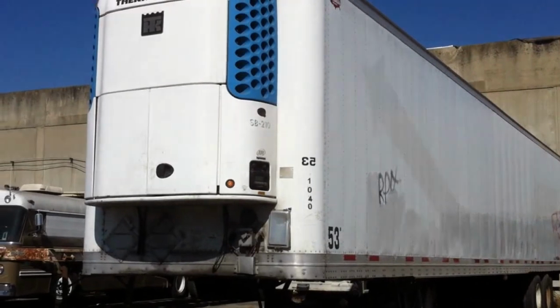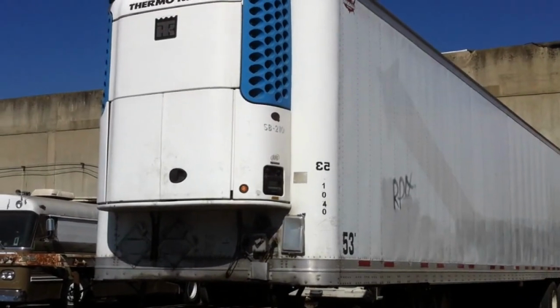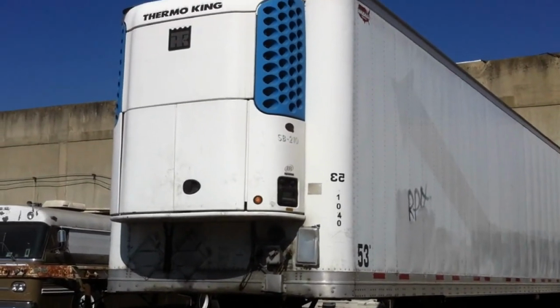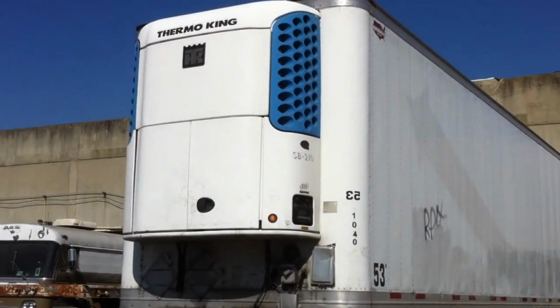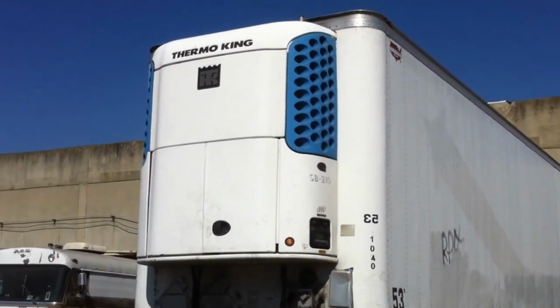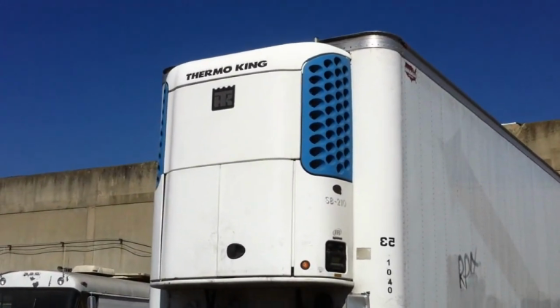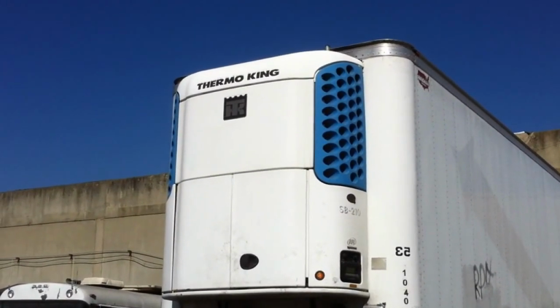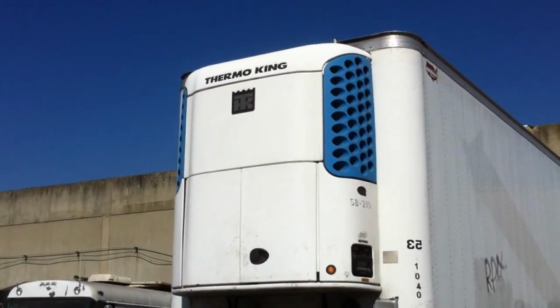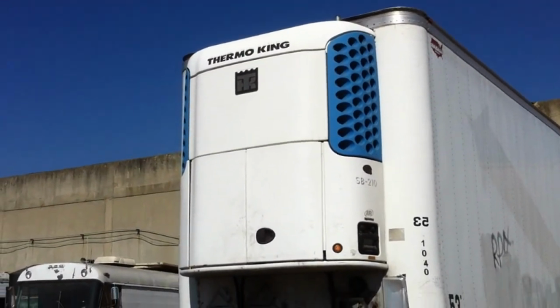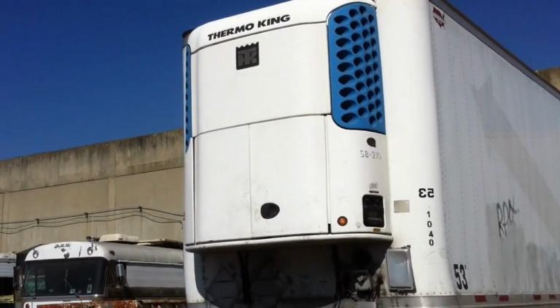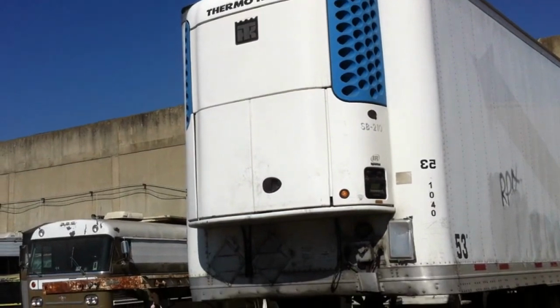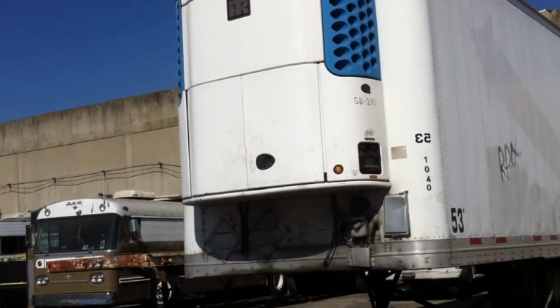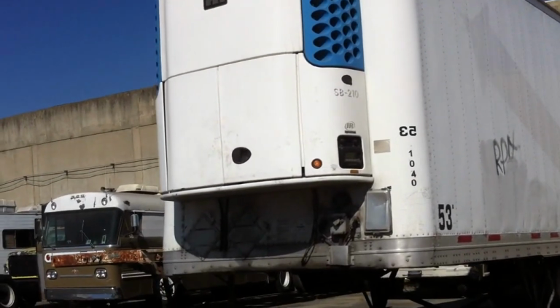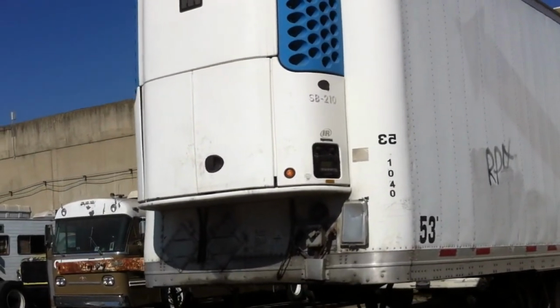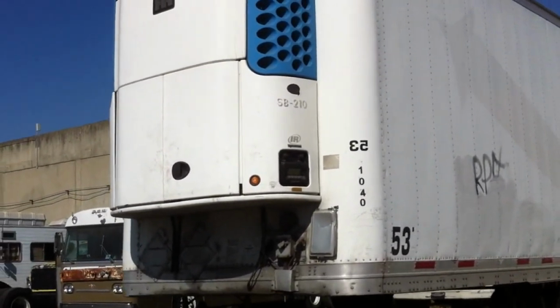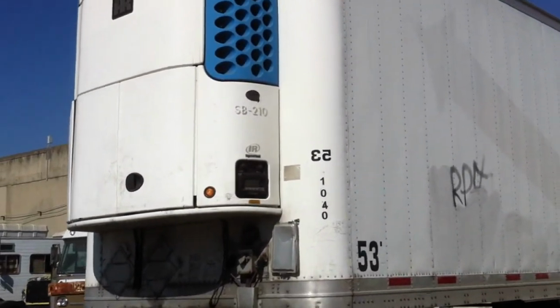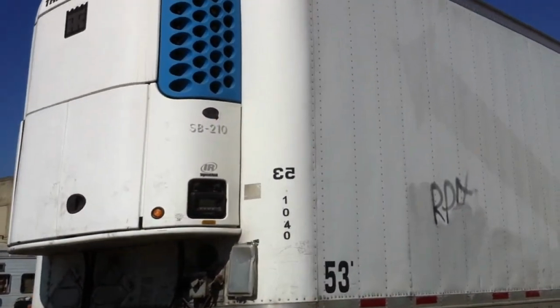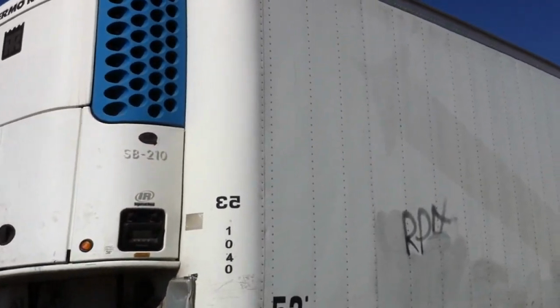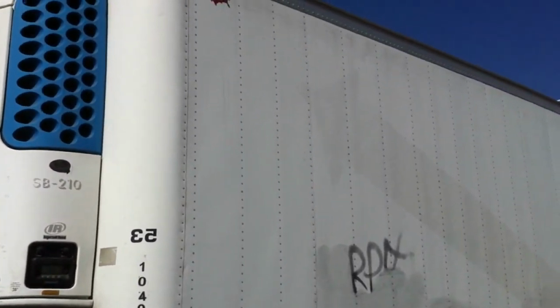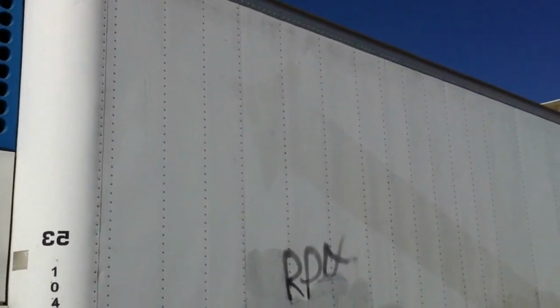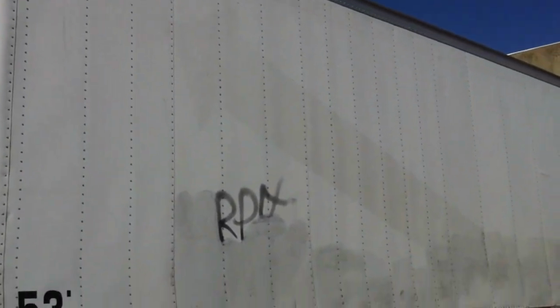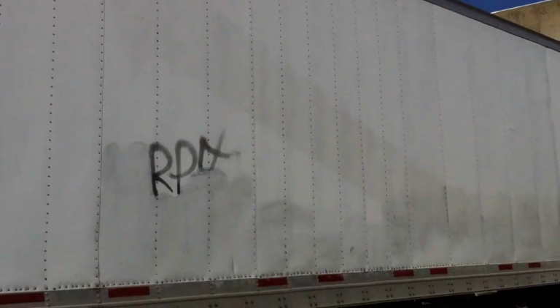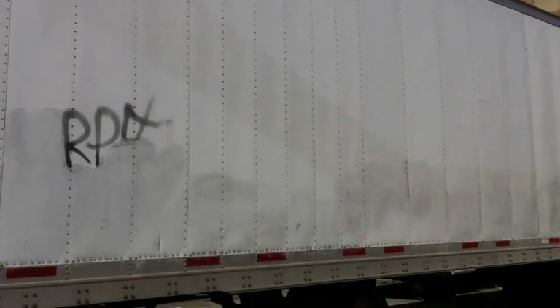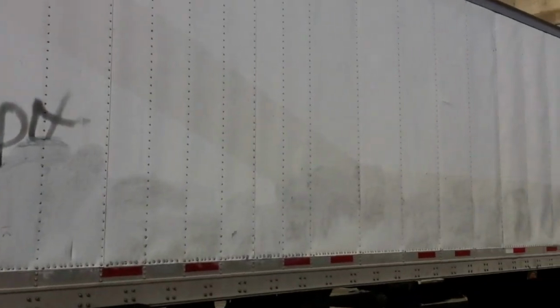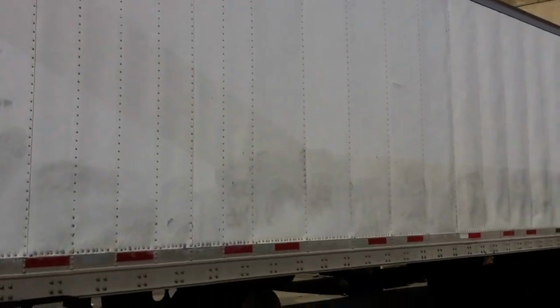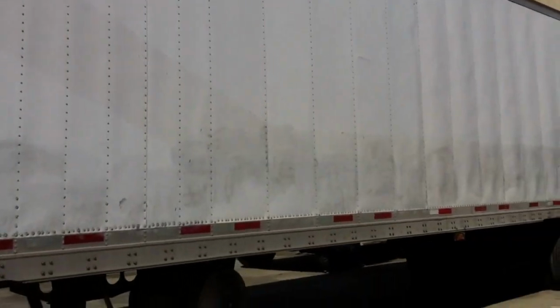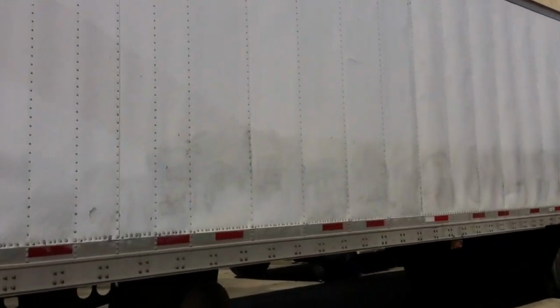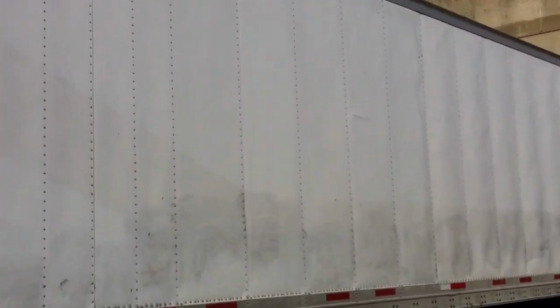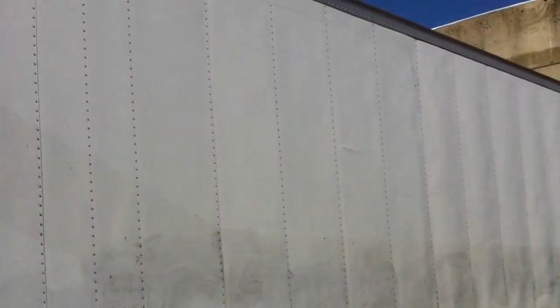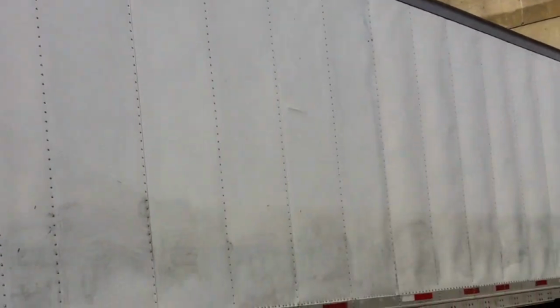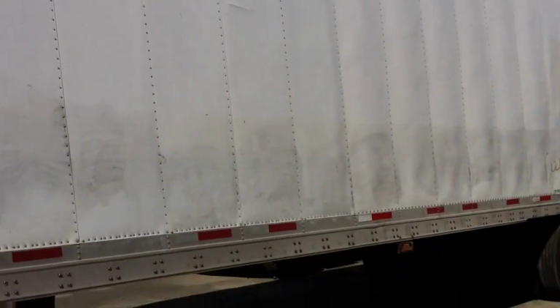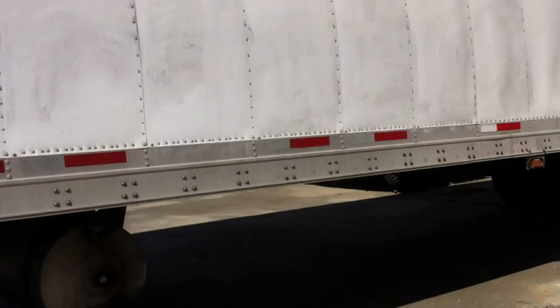Good day, I'm Jimmy. What we have is a 2004 Wabash reefer trailer, 53 feet long. The refrigerator unit is running right now. We'll do a quick walk around and get back to the reefer unit in a minute.